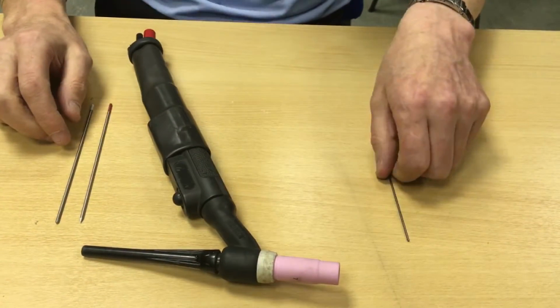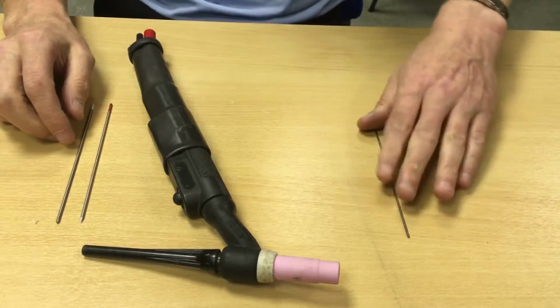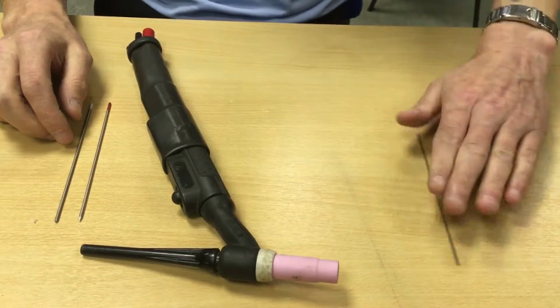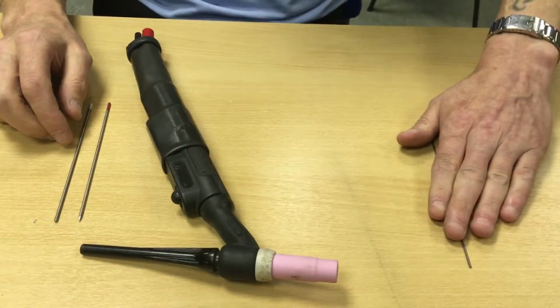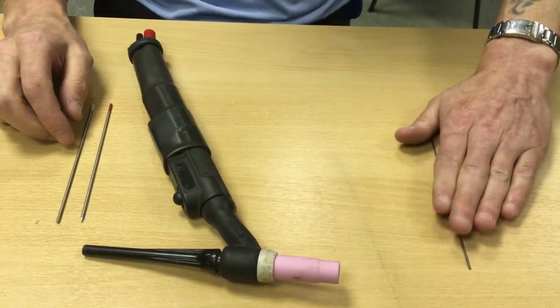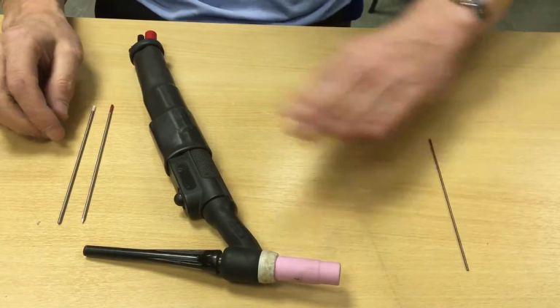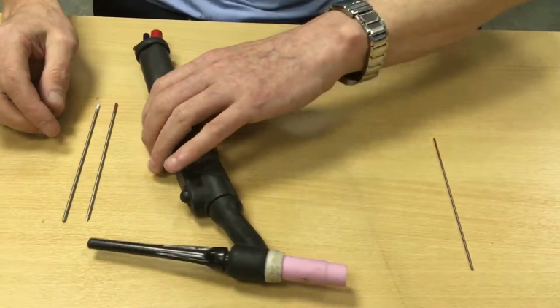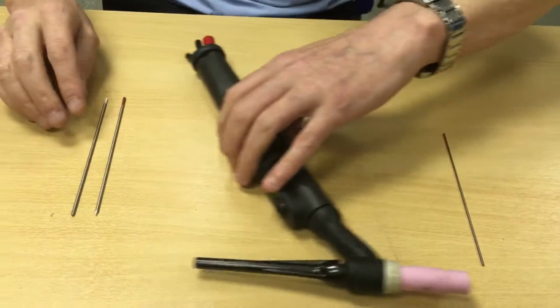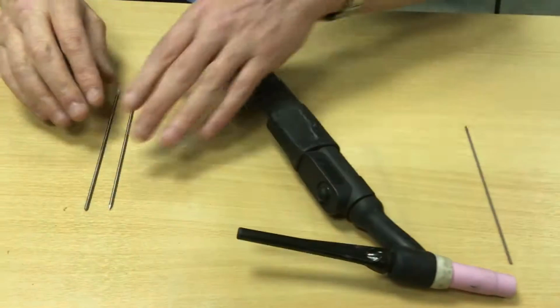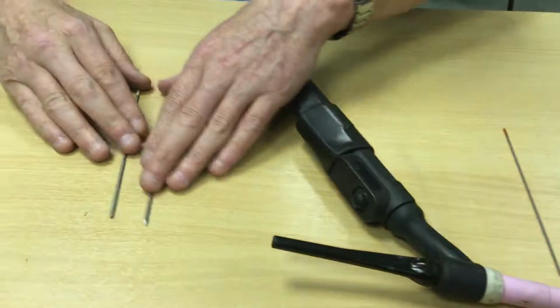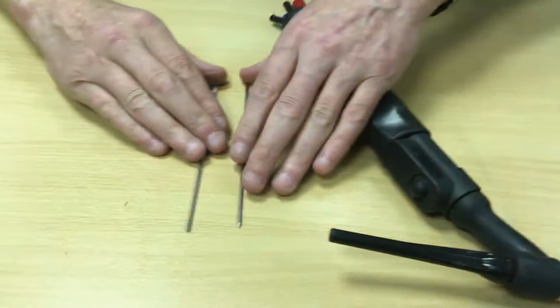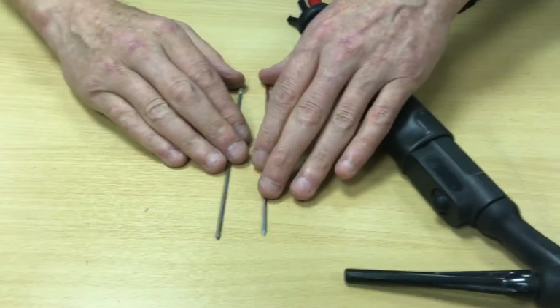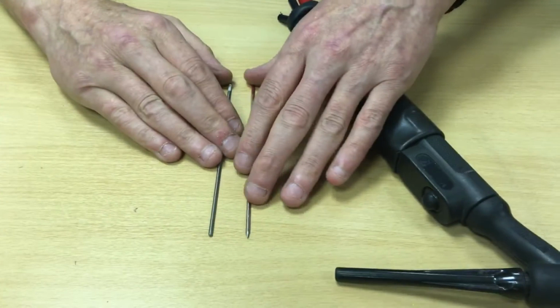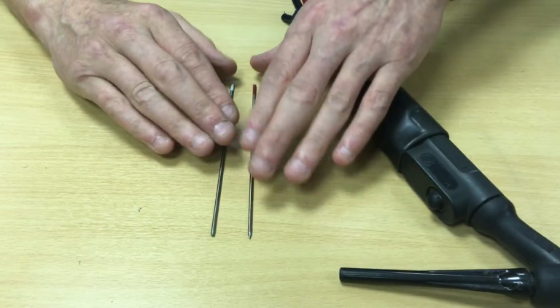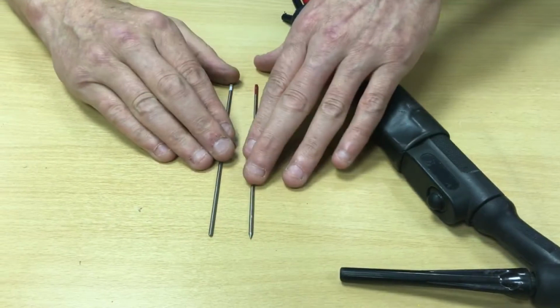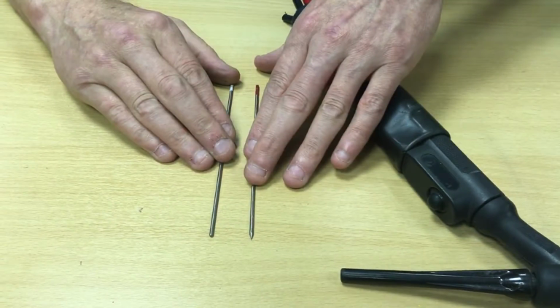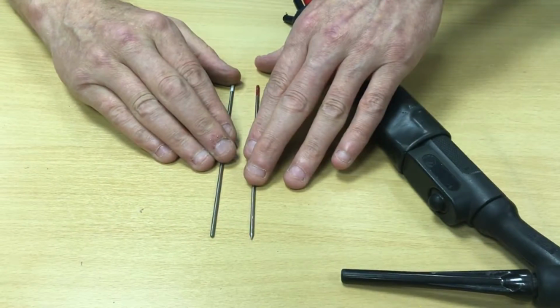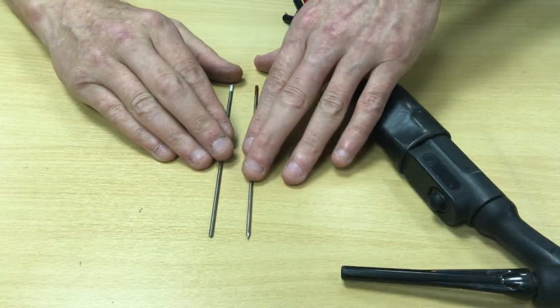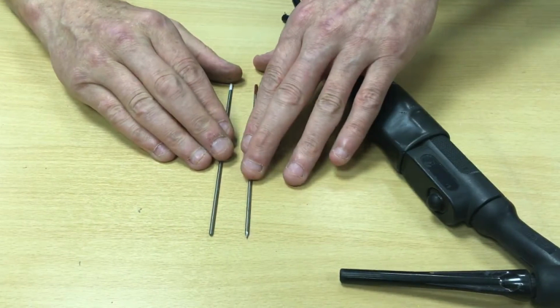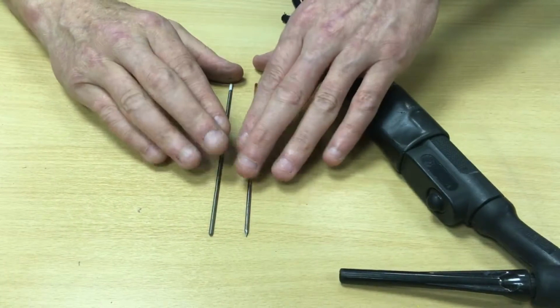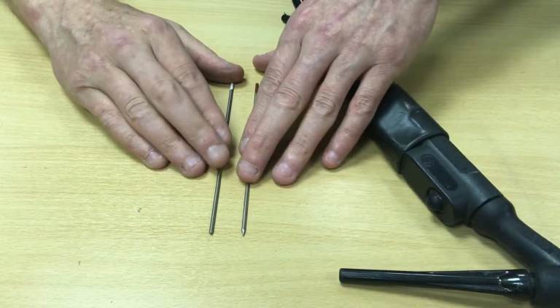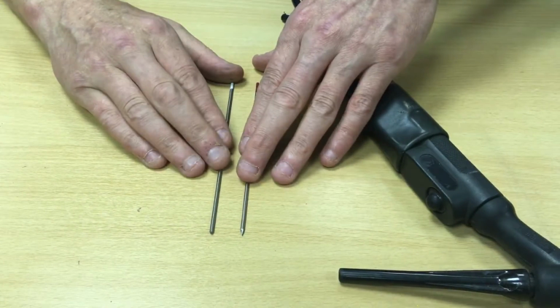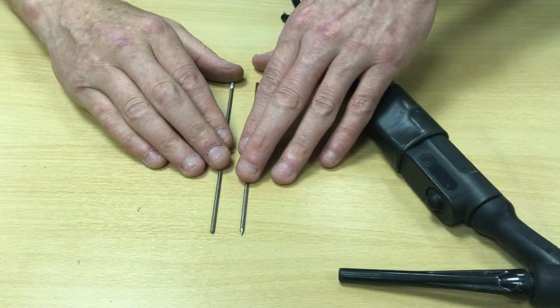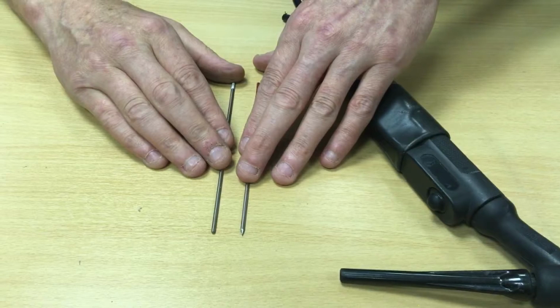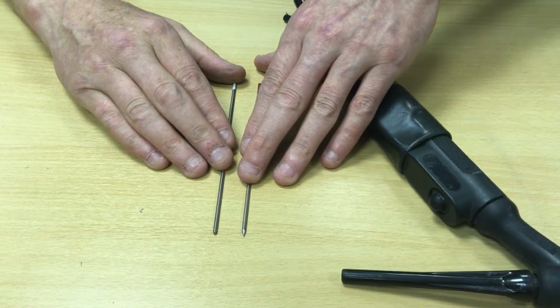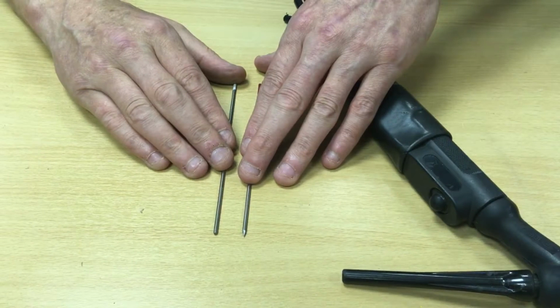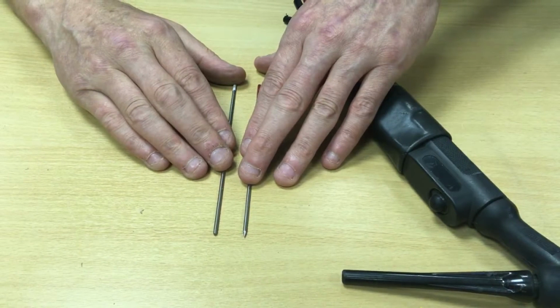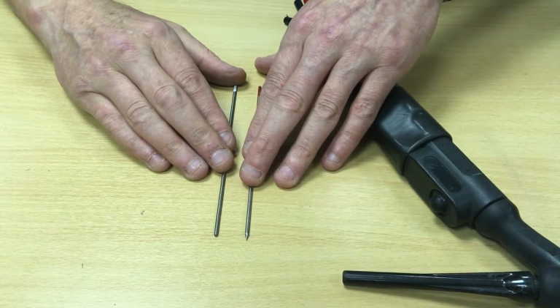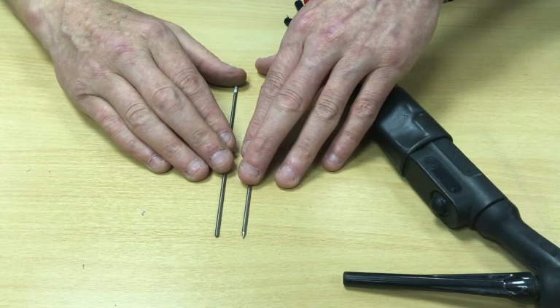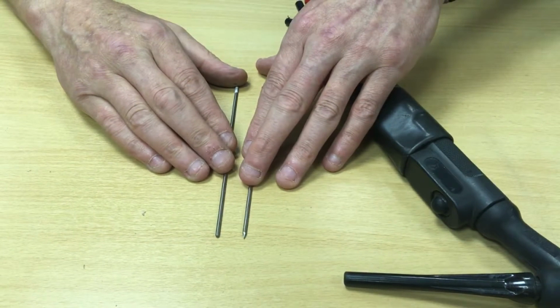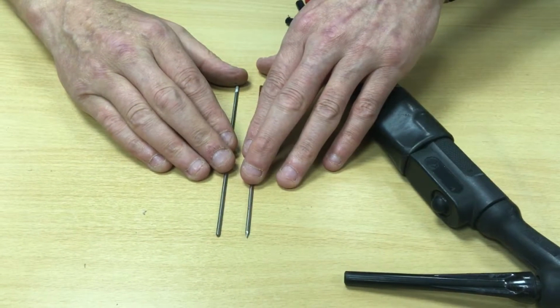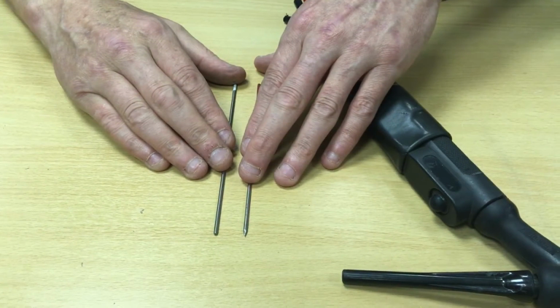This is a 1.5 millimetre tungsten. These are 2.4 millimetre tungstens — these are the more general purpose ones. That's how to assemble a TIG torch.